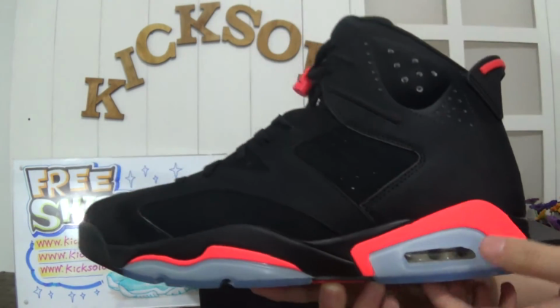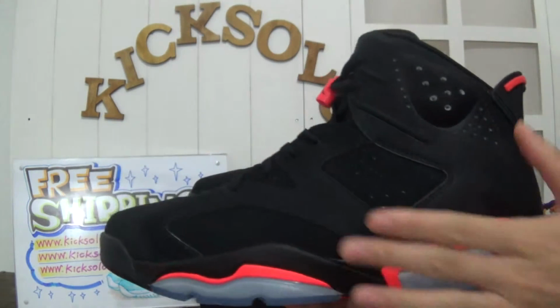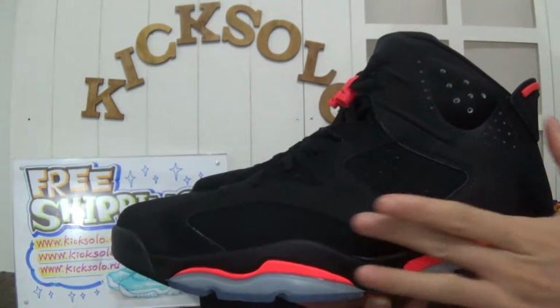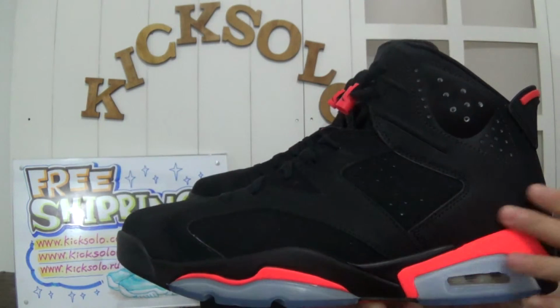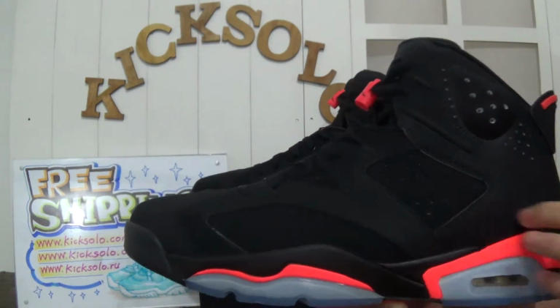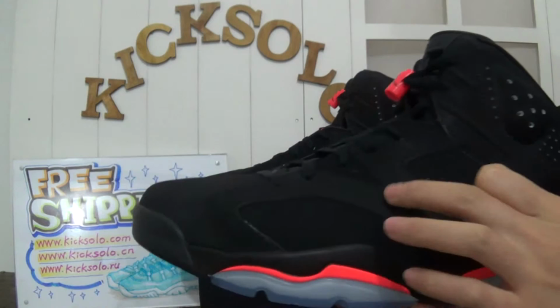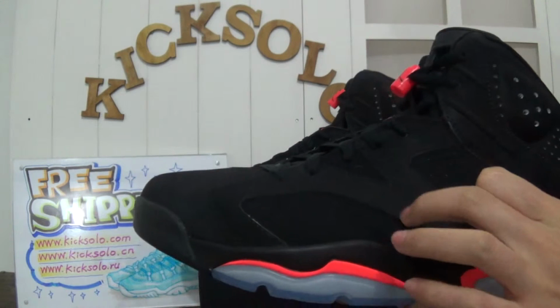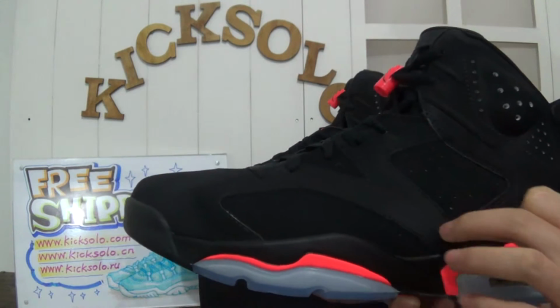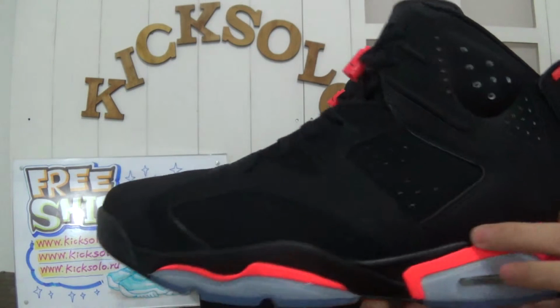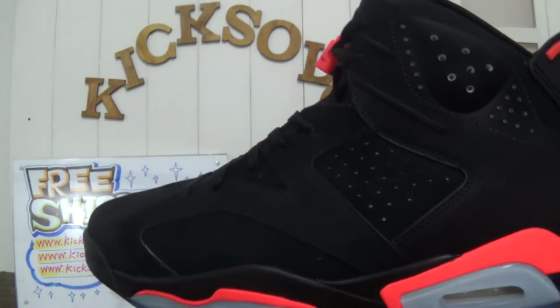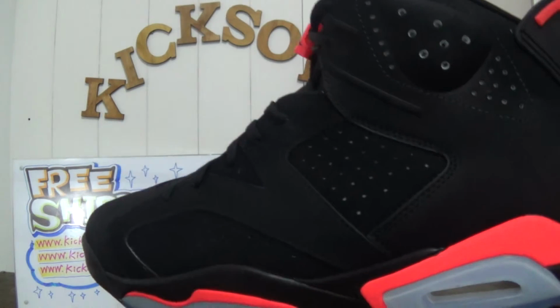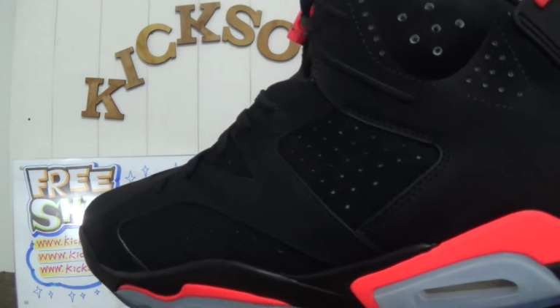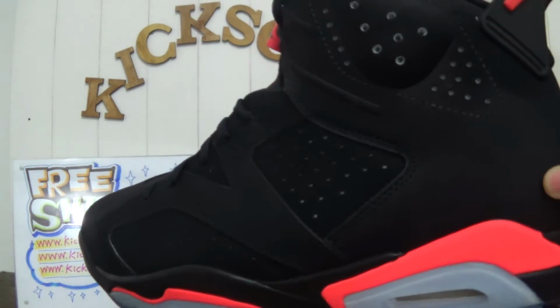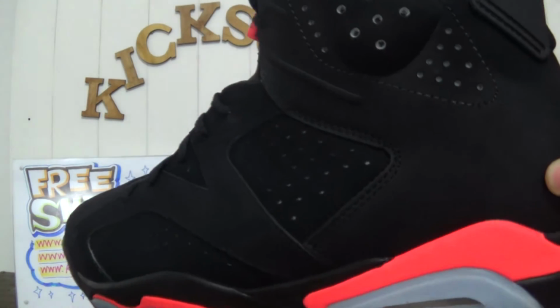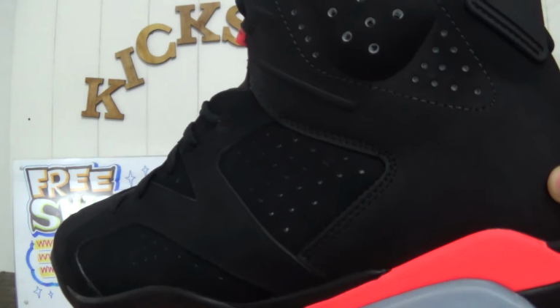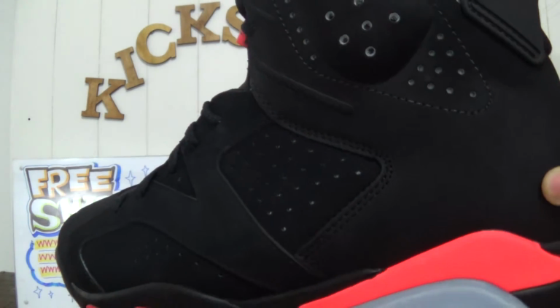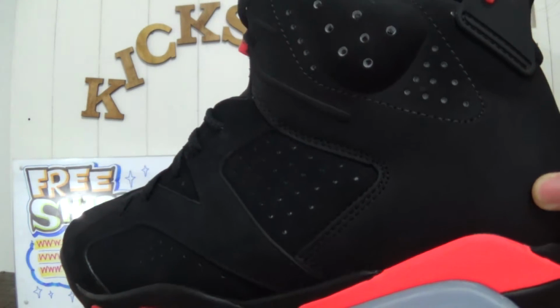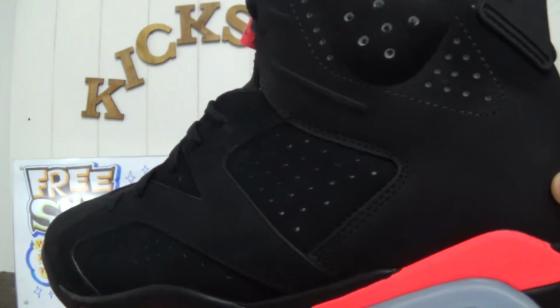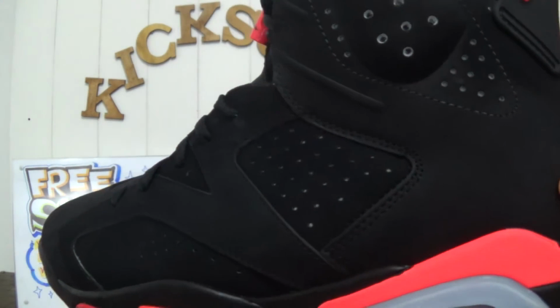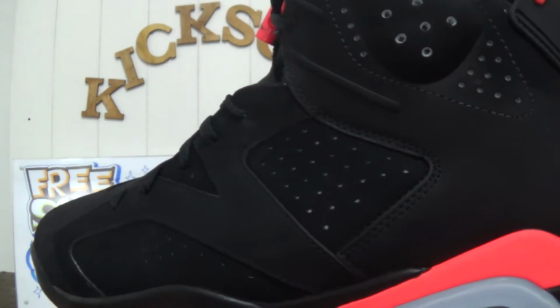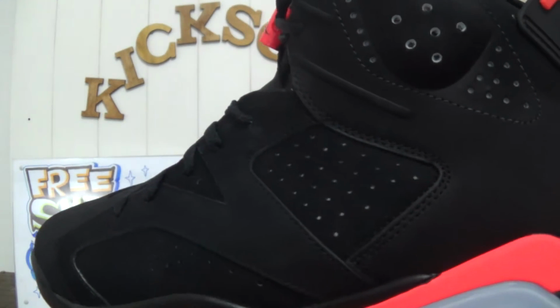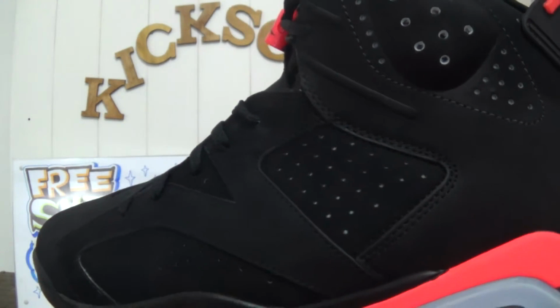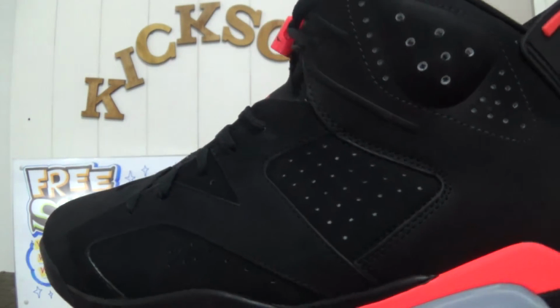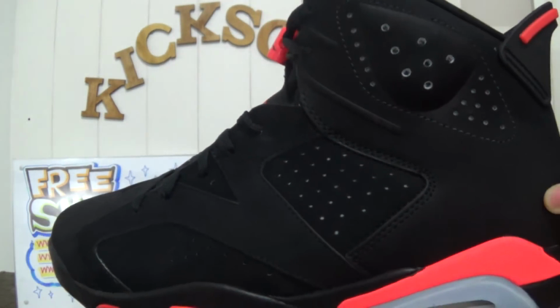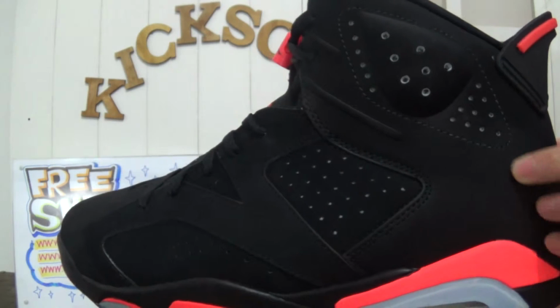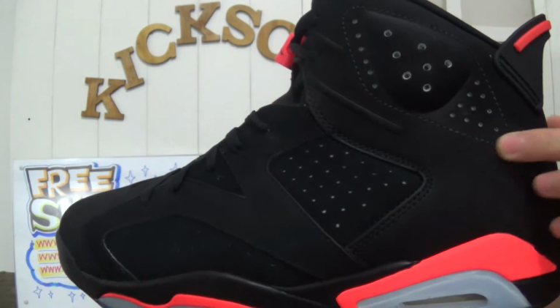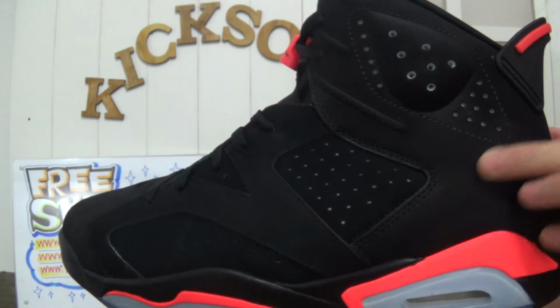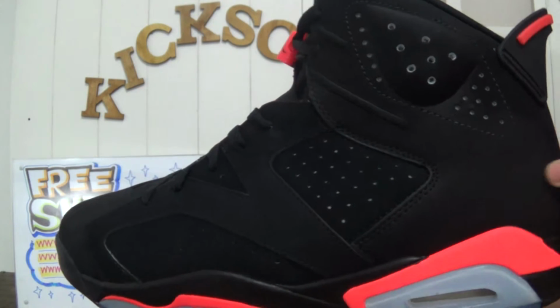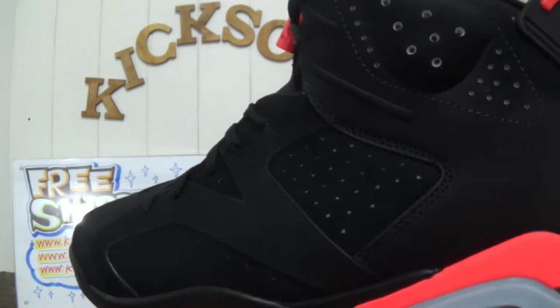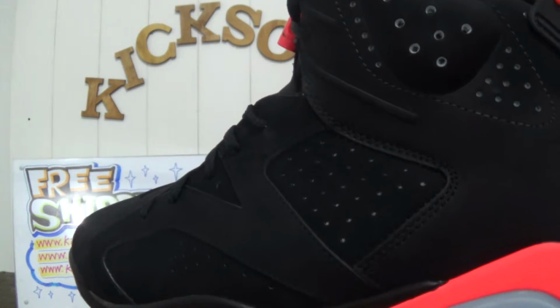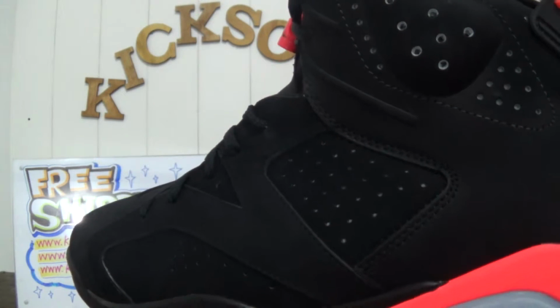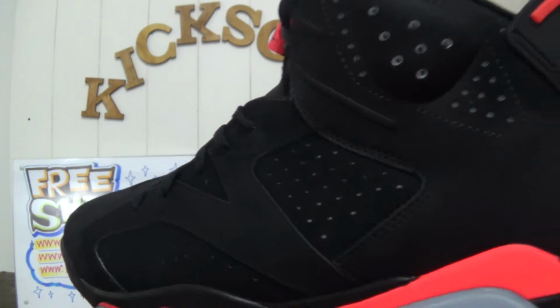Check the upper — the upper is suede material. You can see the material is super, super good quality.